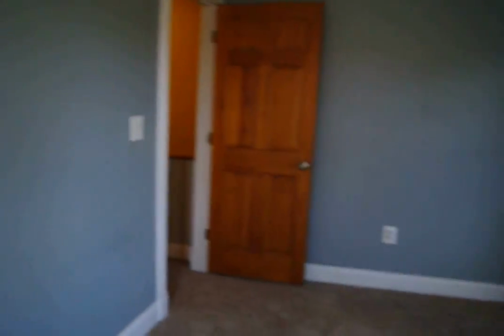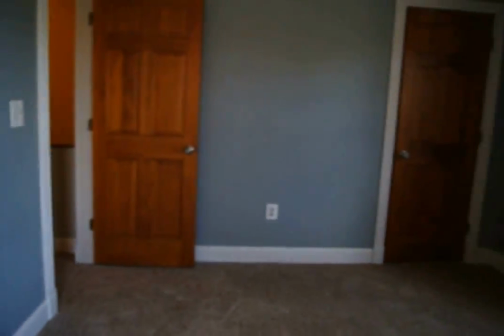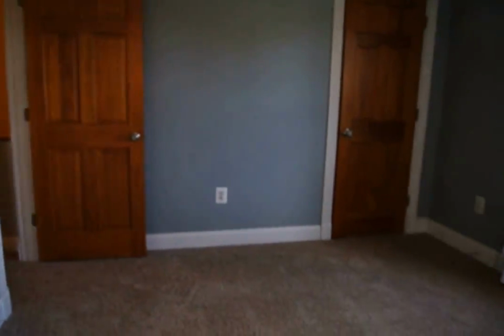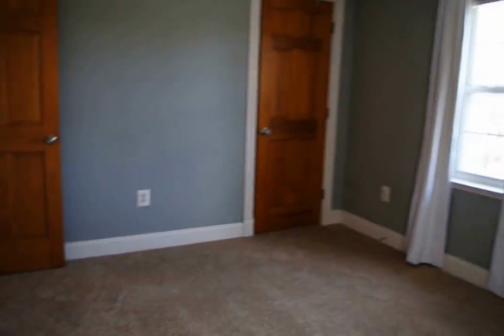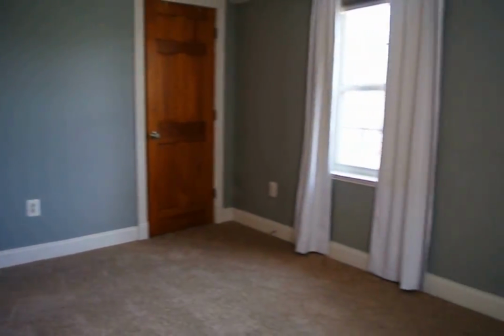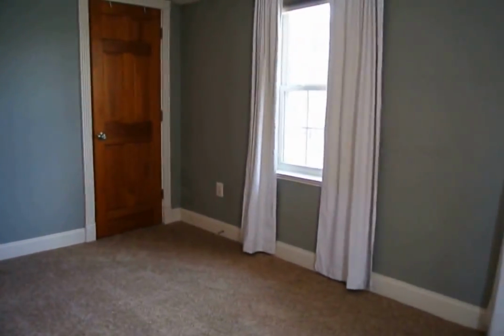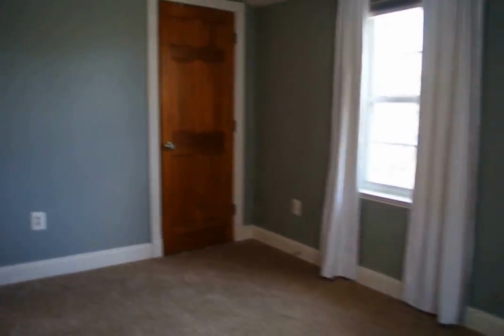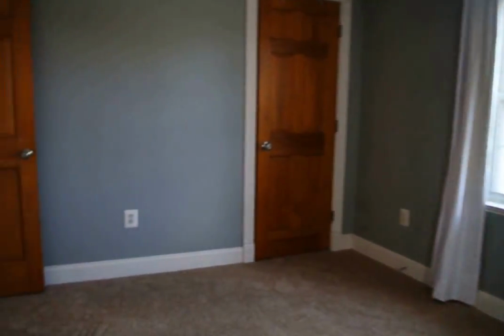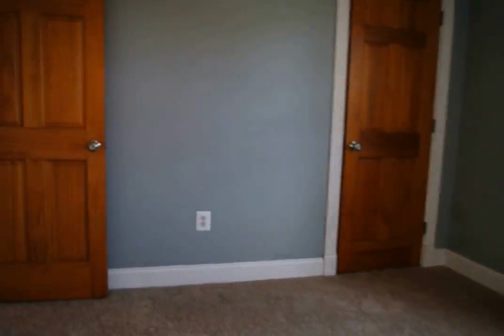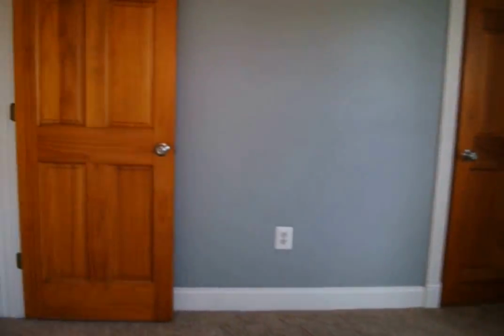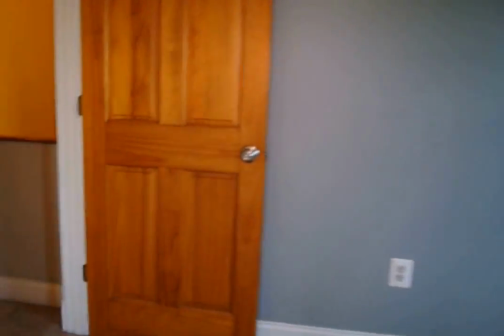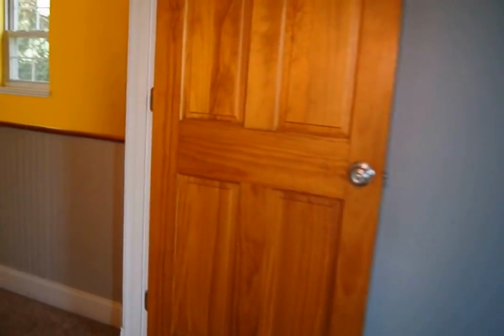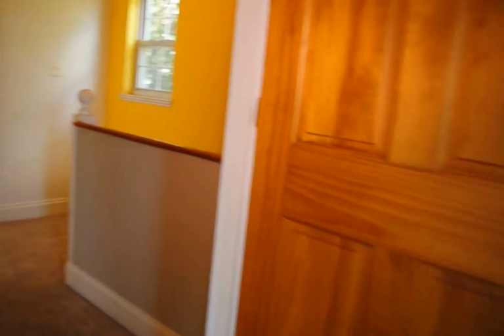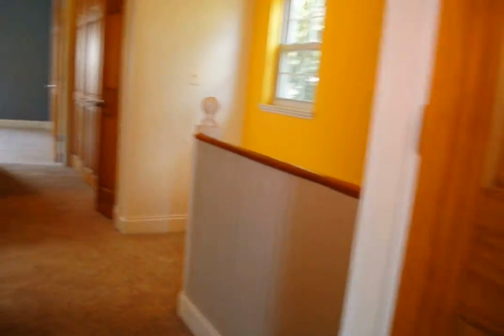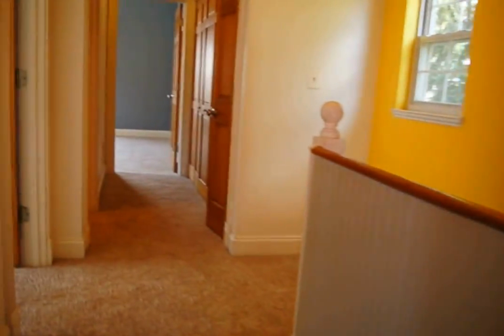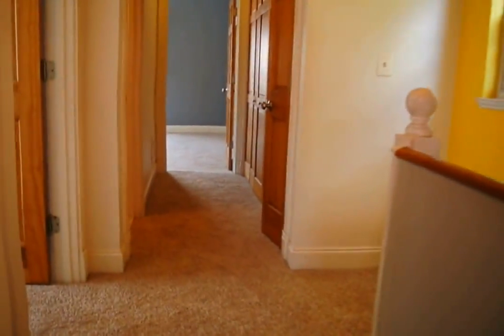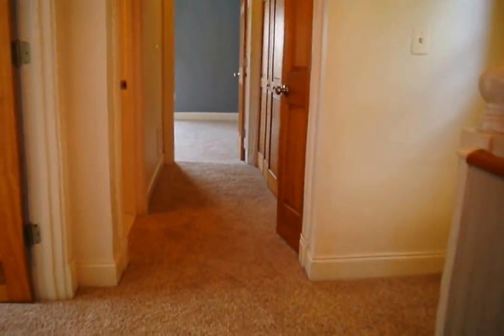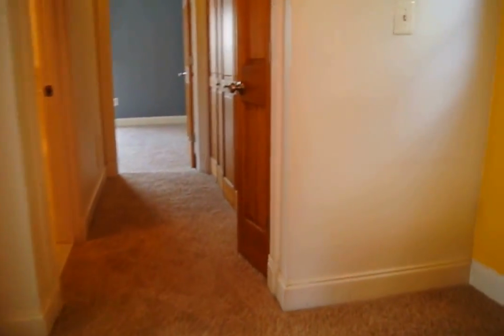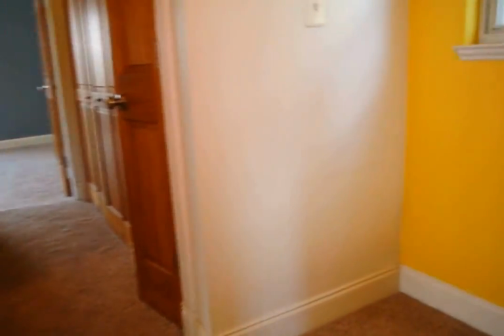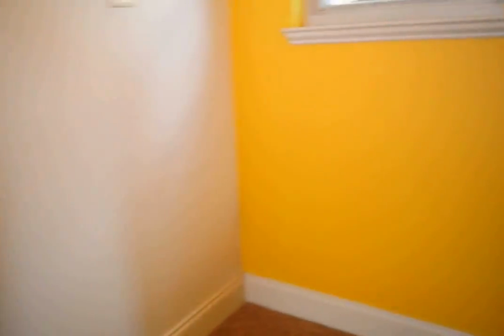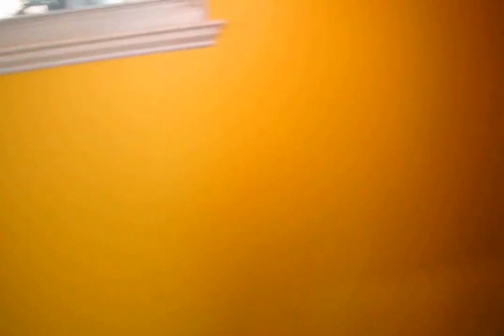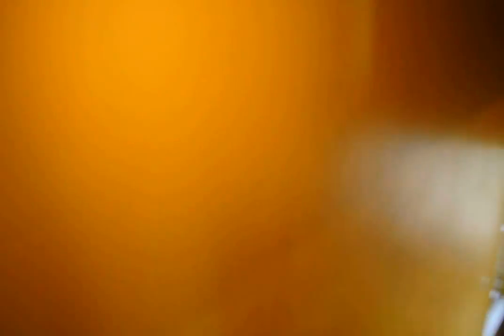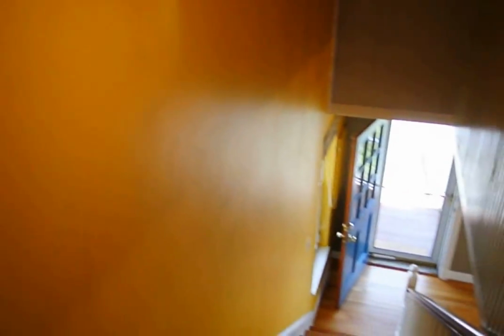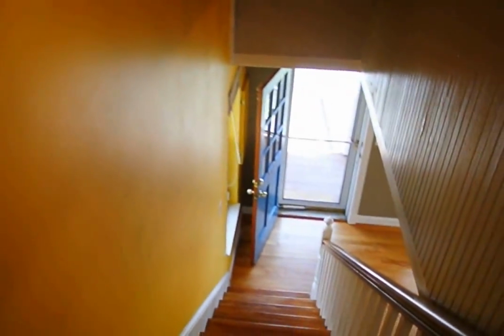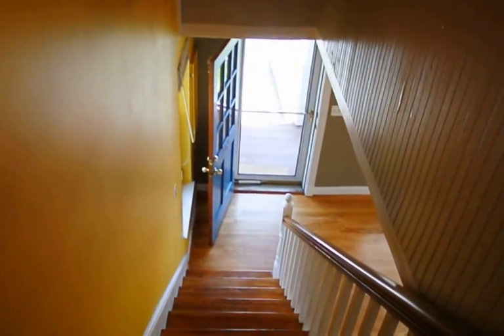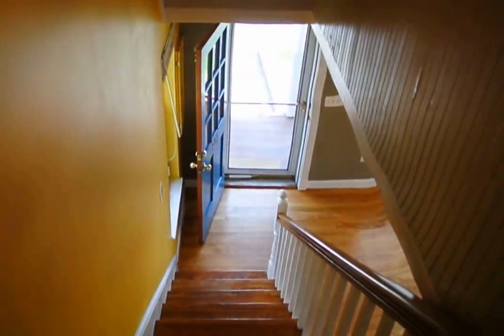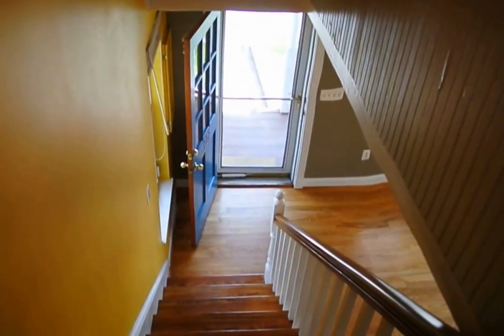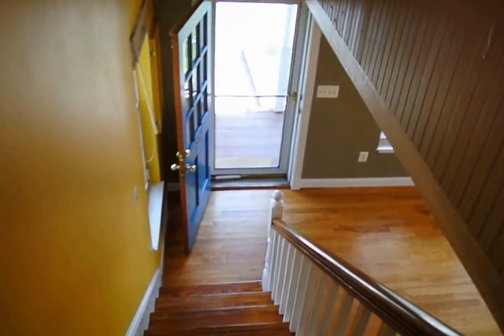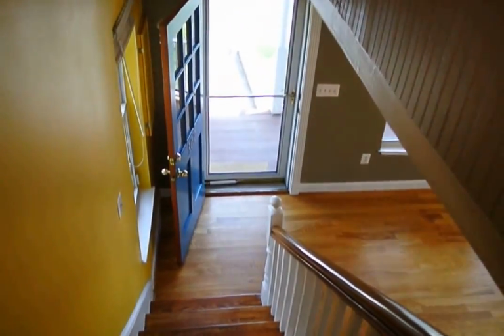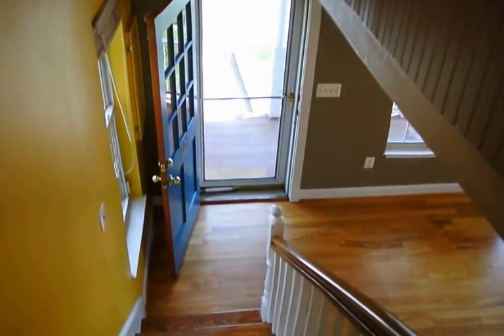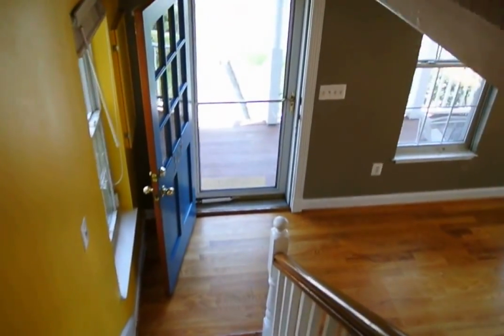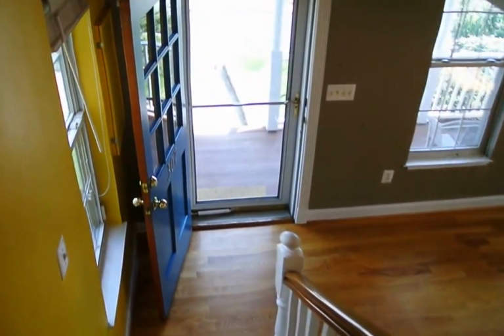And that really concludes the video tour of 307 Glen Ave here in West Annapolis.